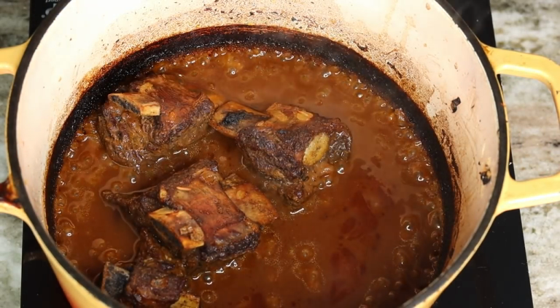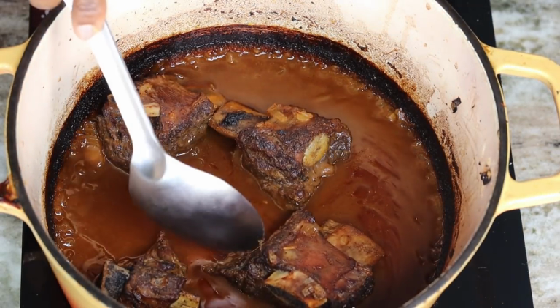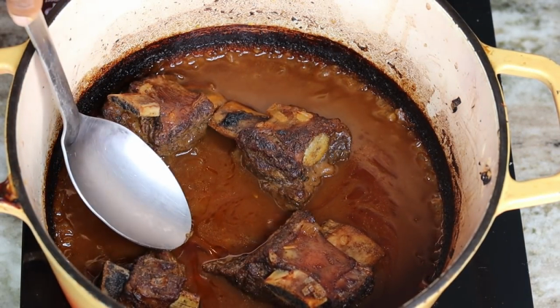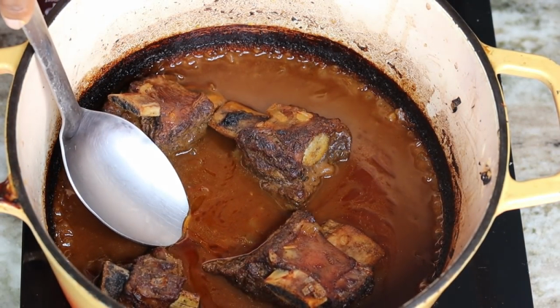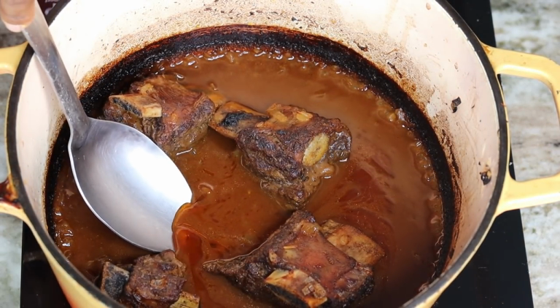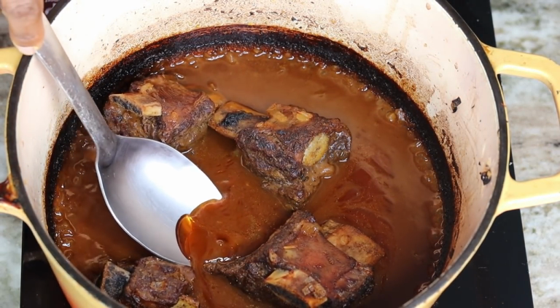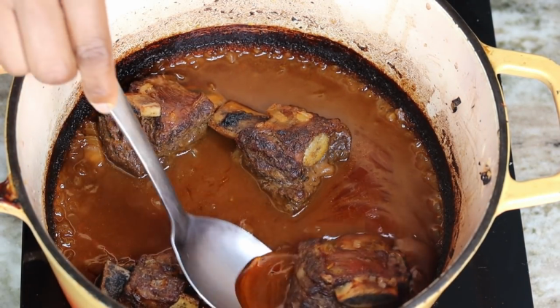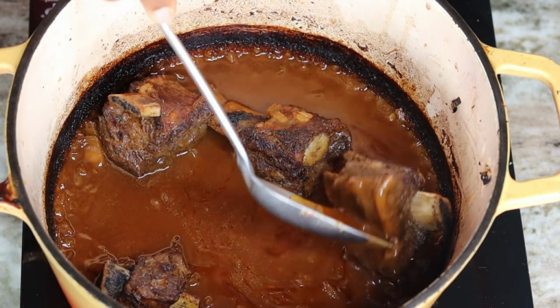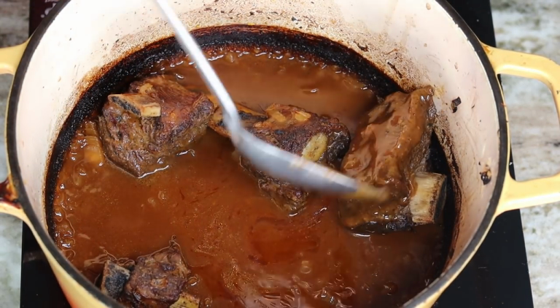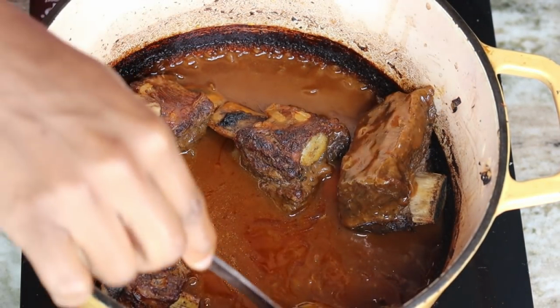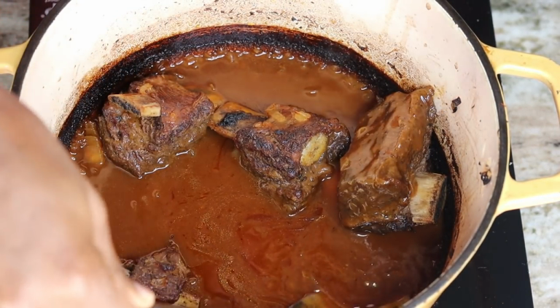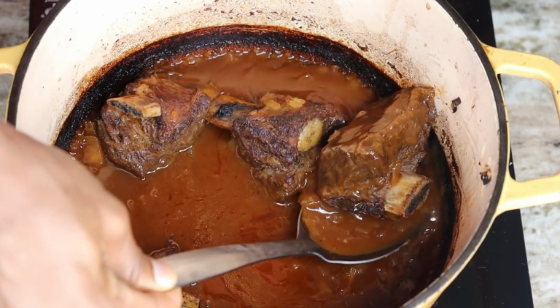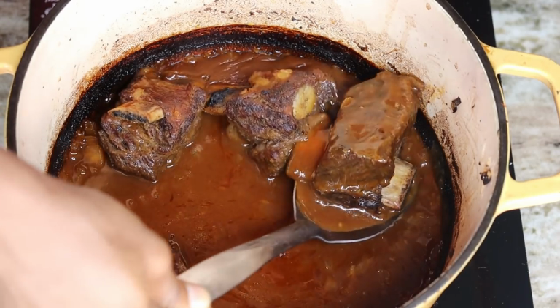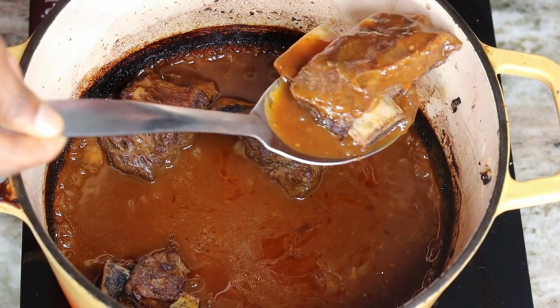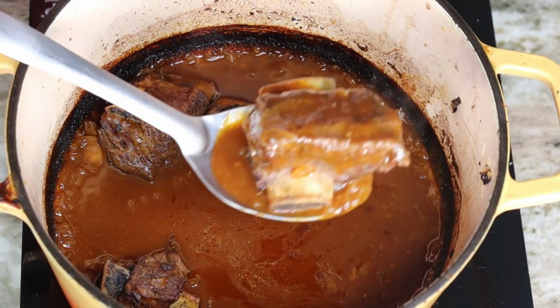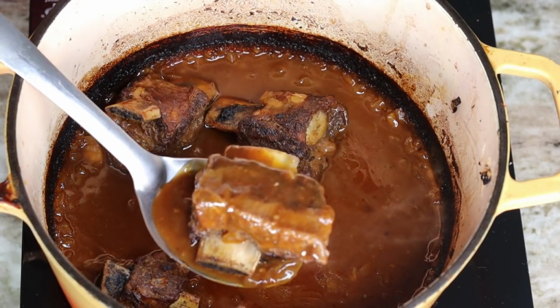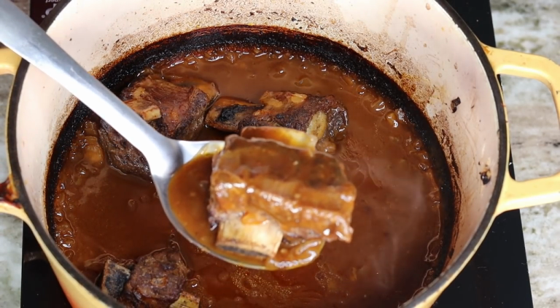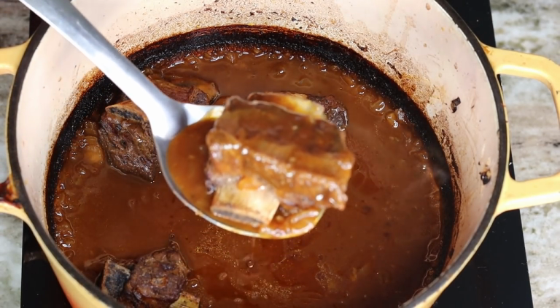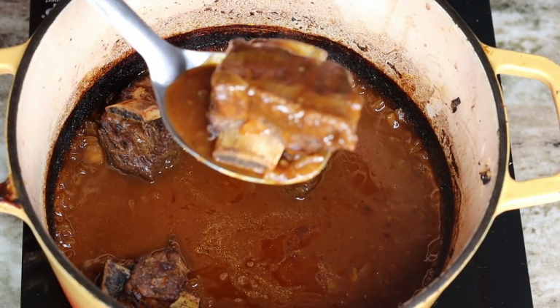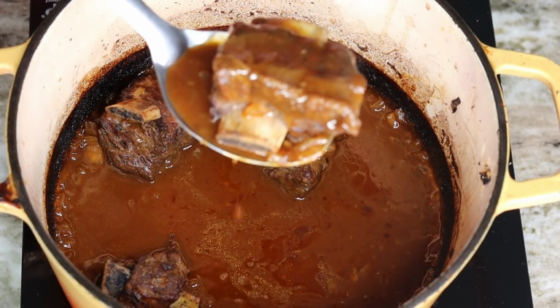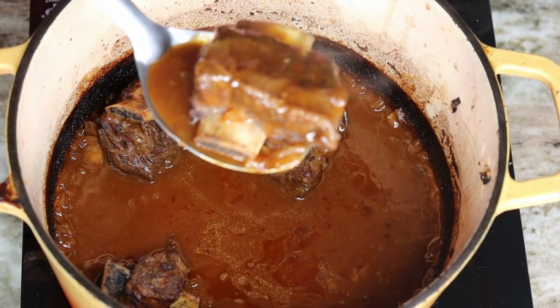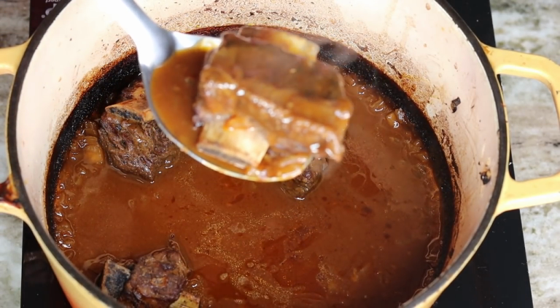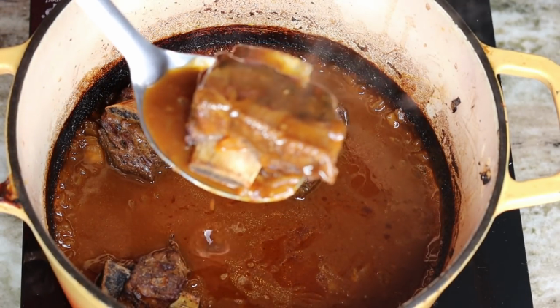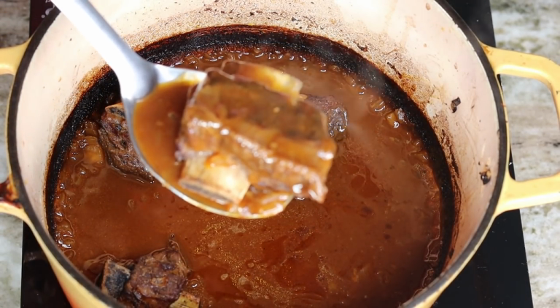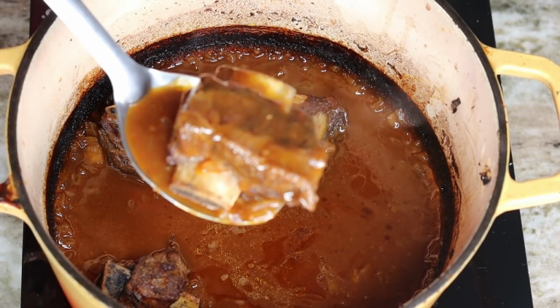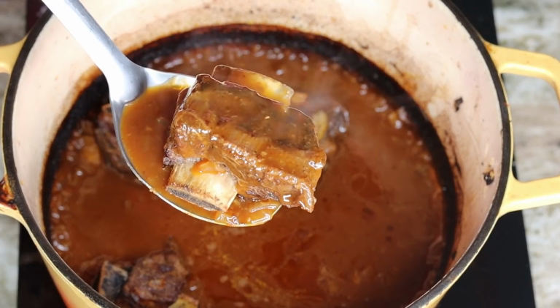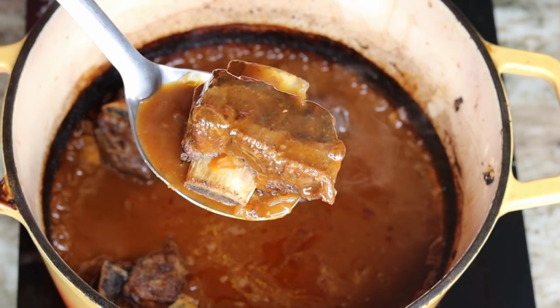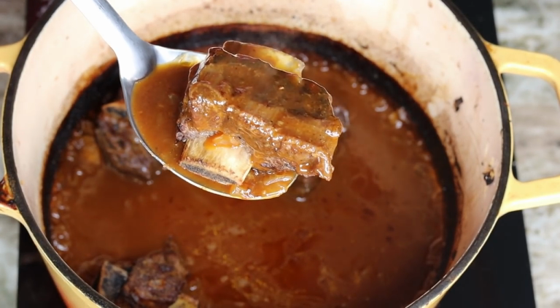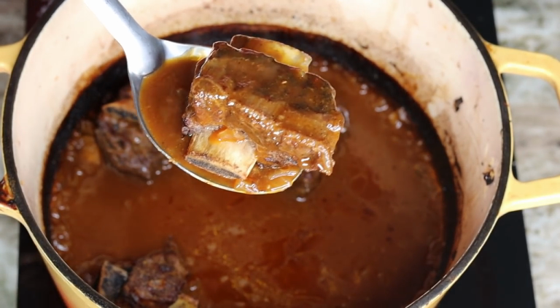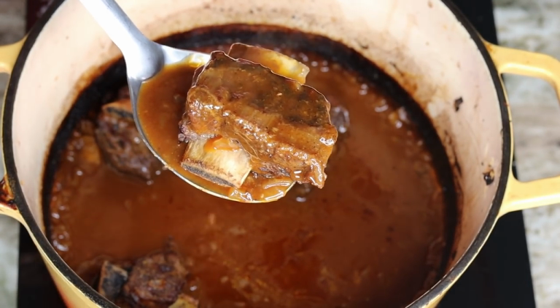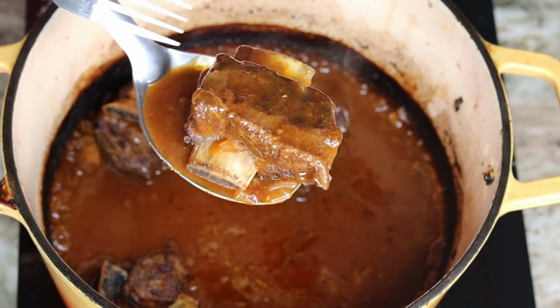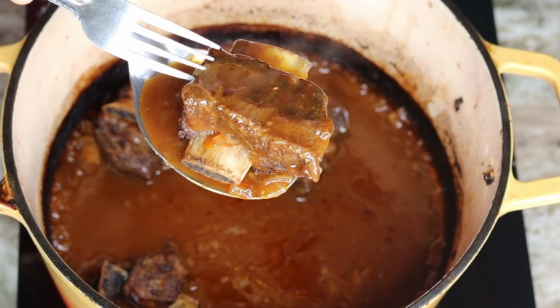Look at the sauce — it's looking gorgeous, so beautiful. I am ready to eat this ASAP, but I have to make the pasta first. And of course you can eat this with rice, but let me tell you why I'm making it with pasta.